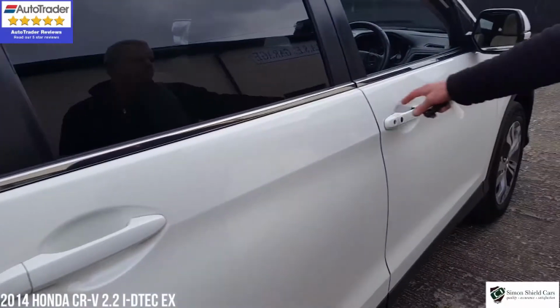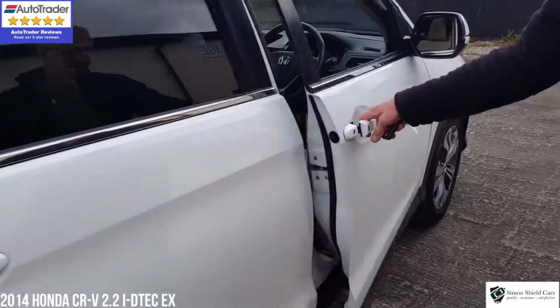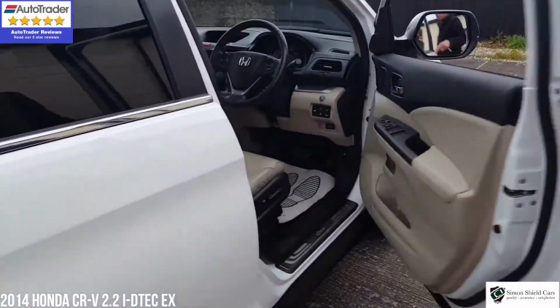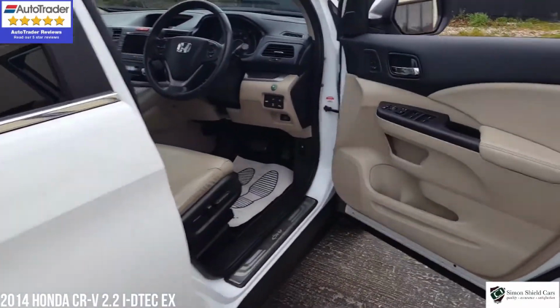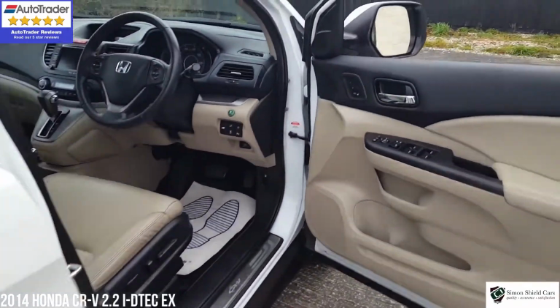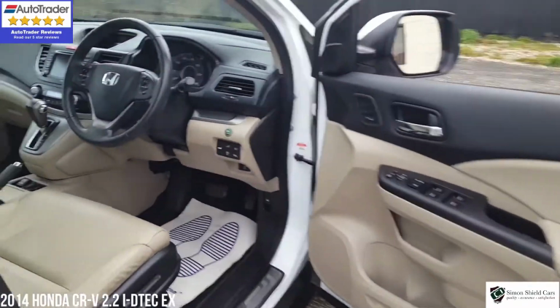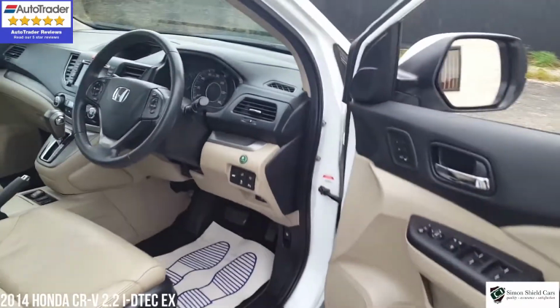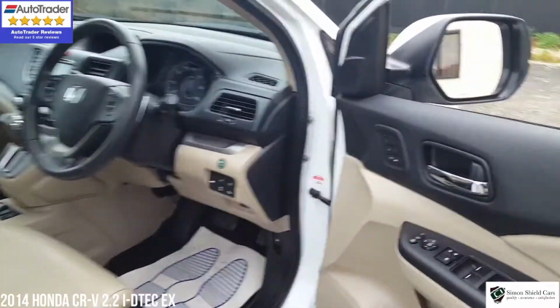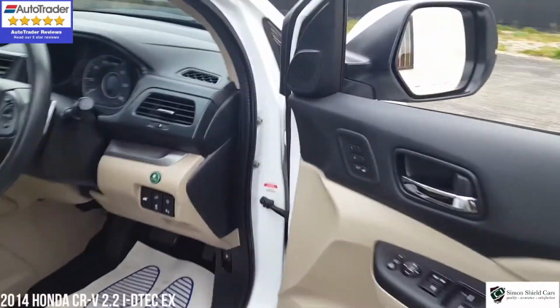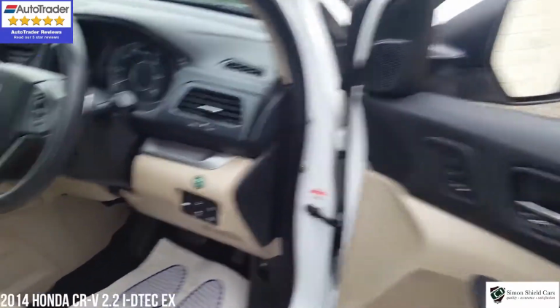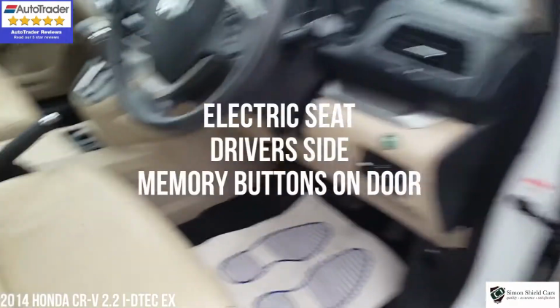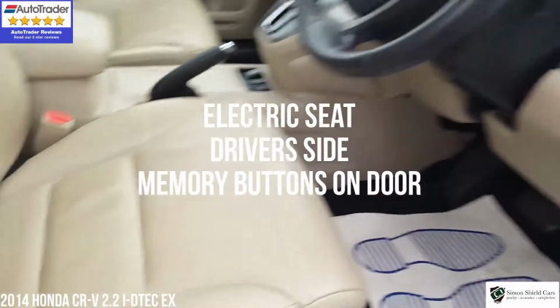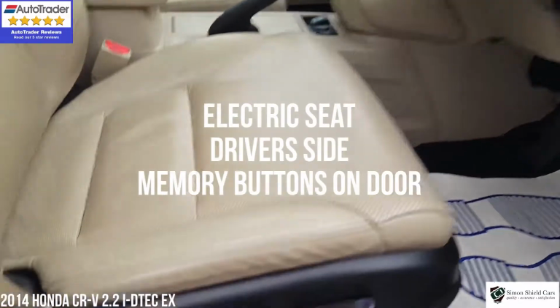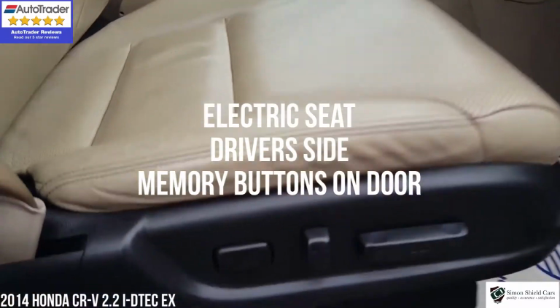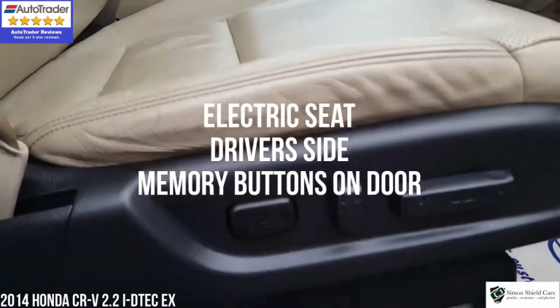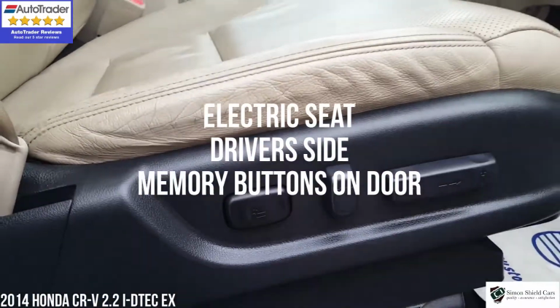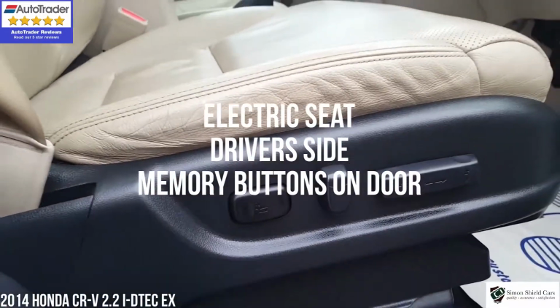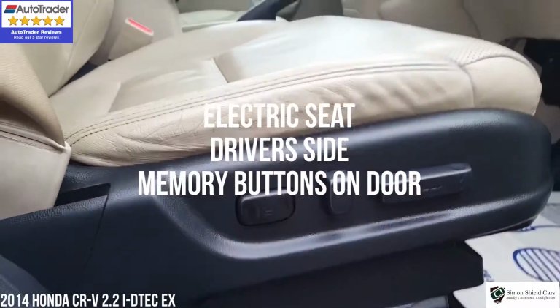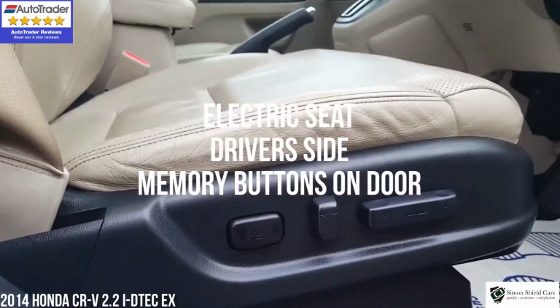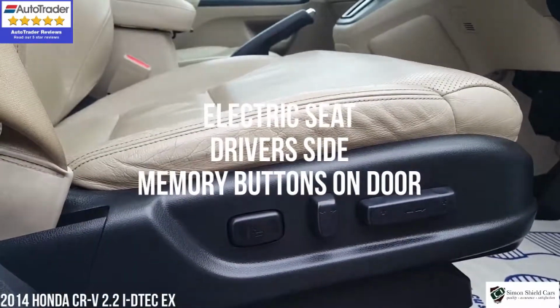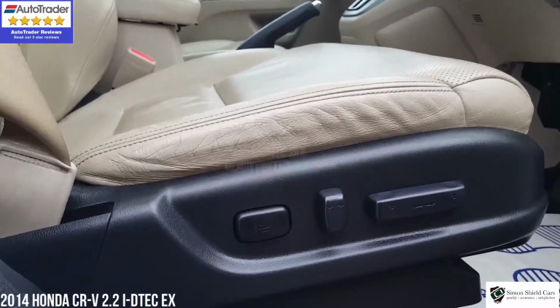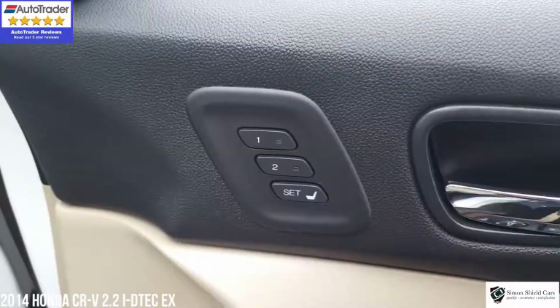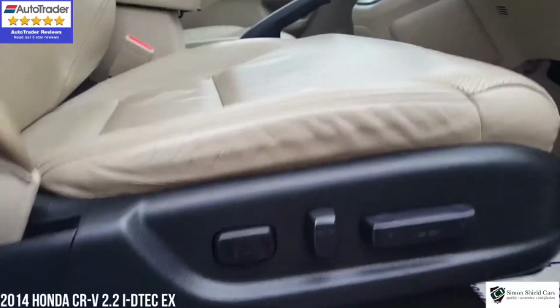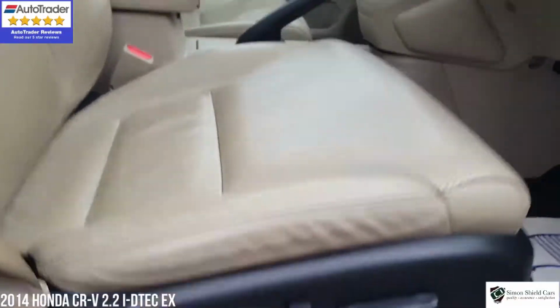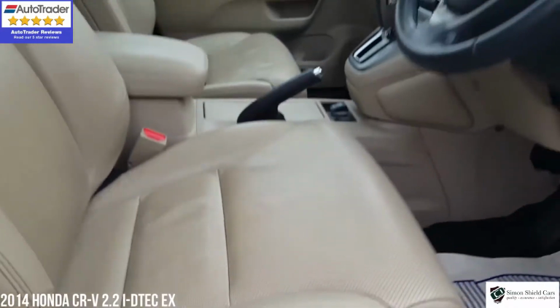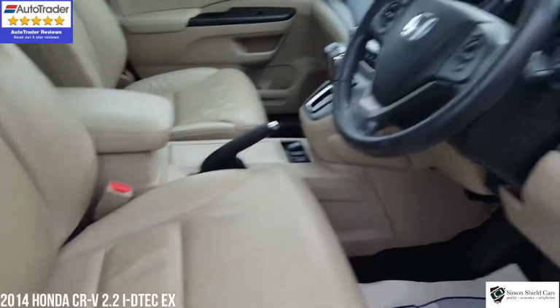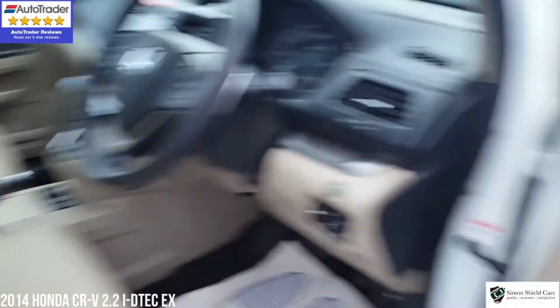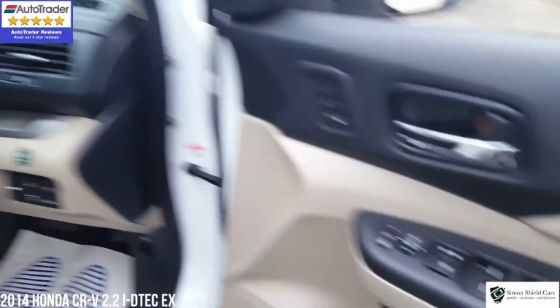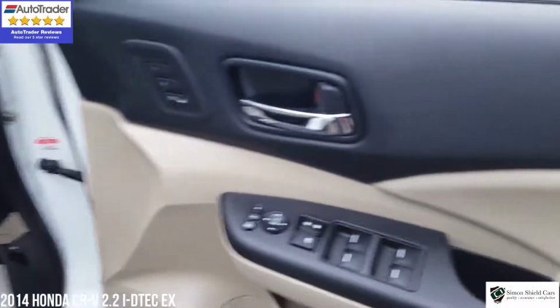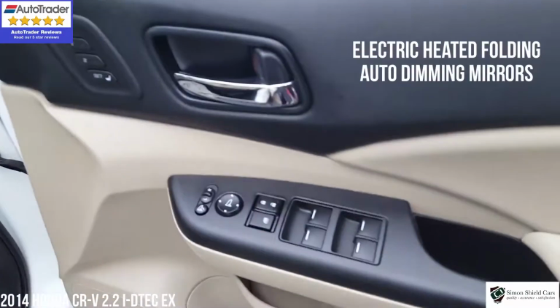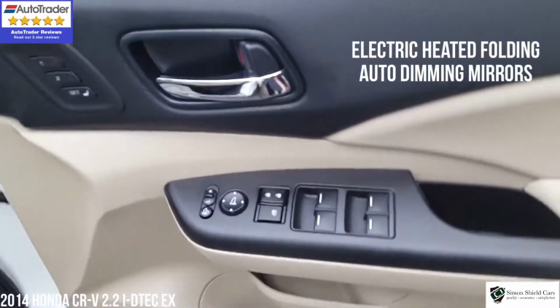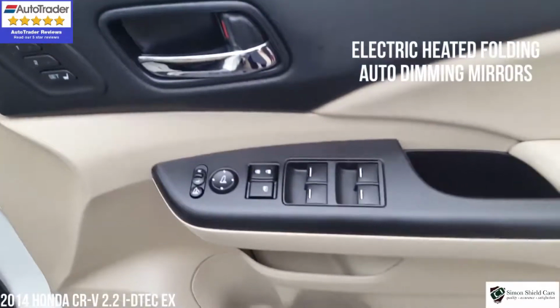Into the front of the car, electric seat on the driver's side with the normal switches there. And on the door here we've got the electric folding mirrors.